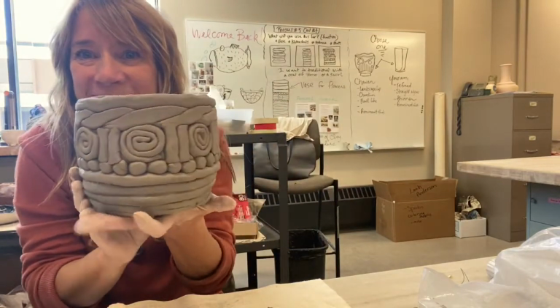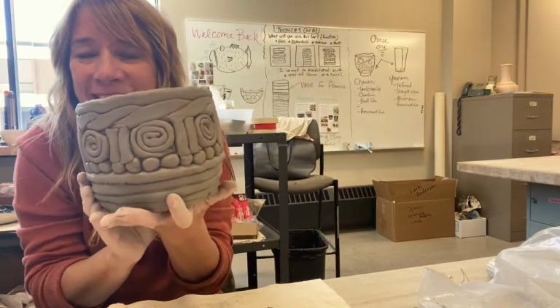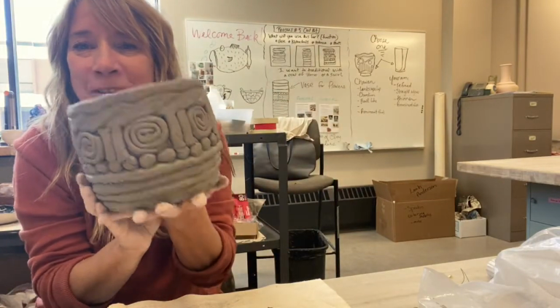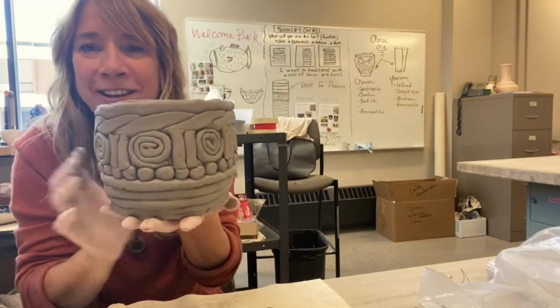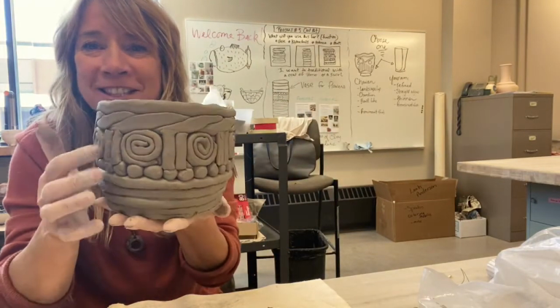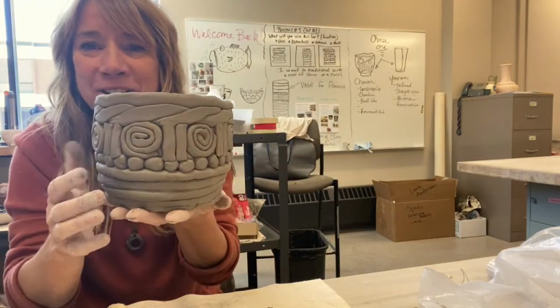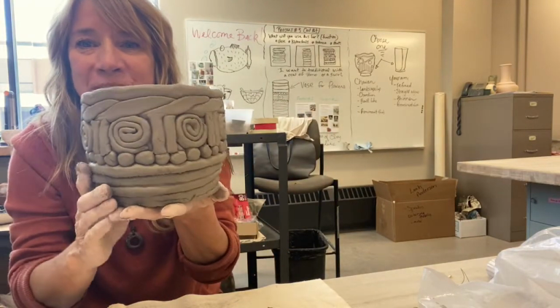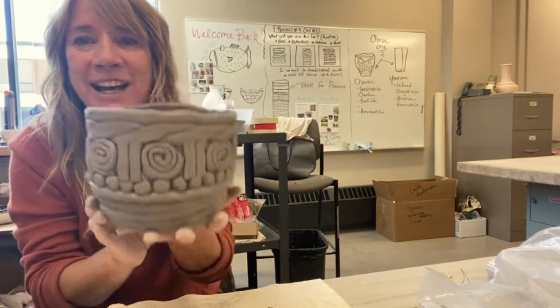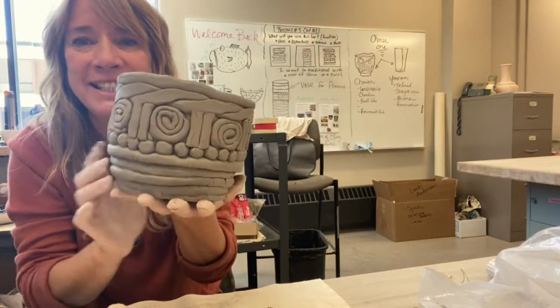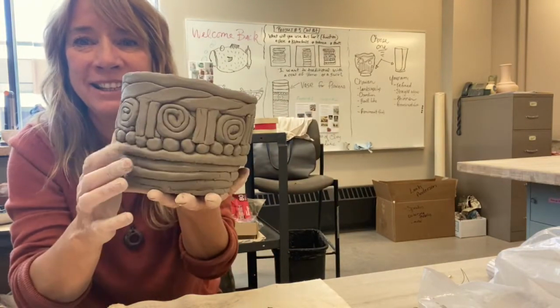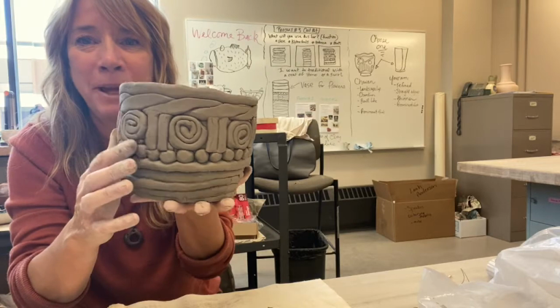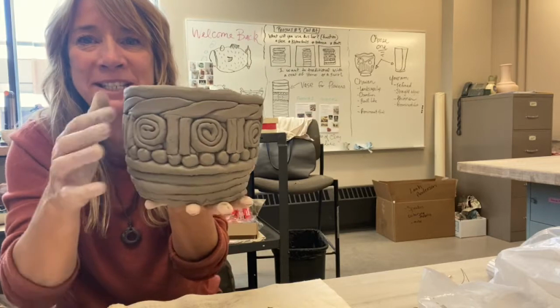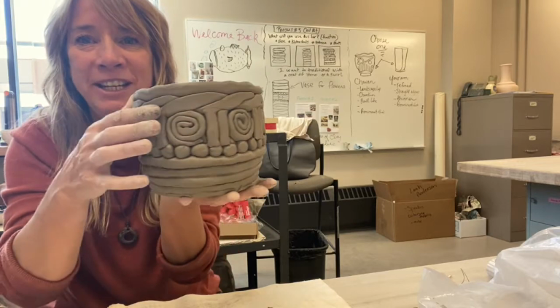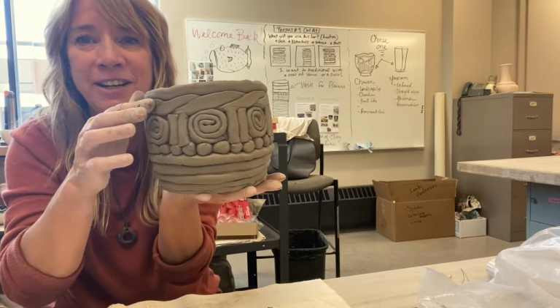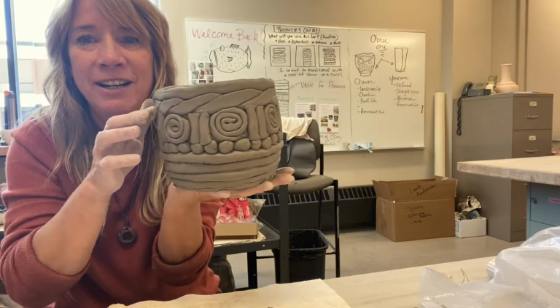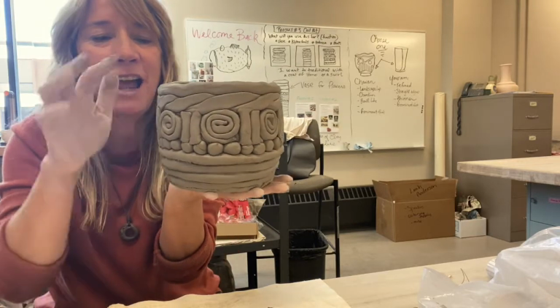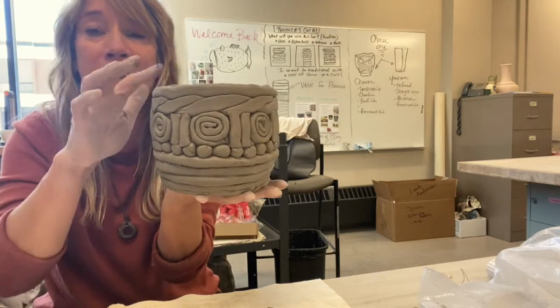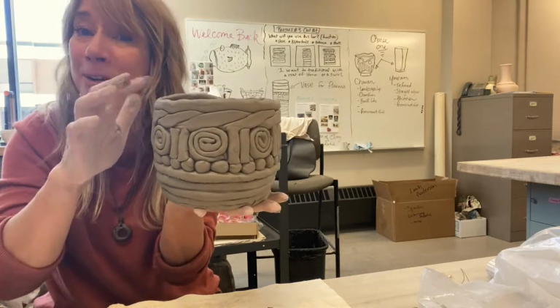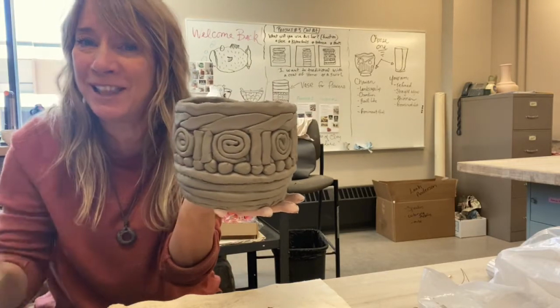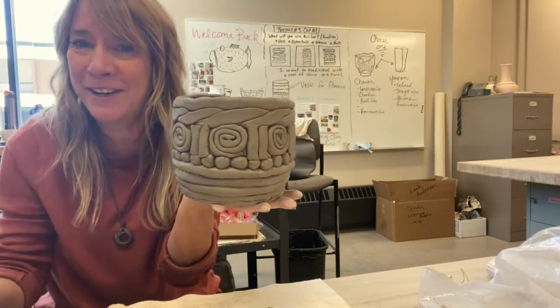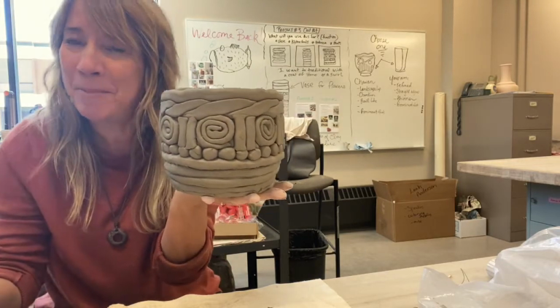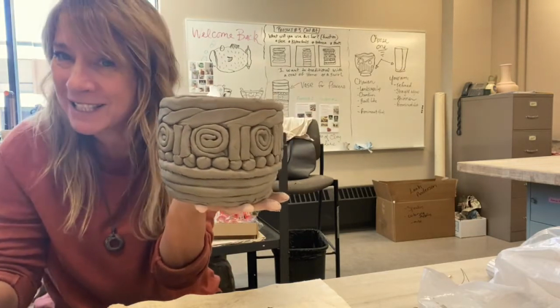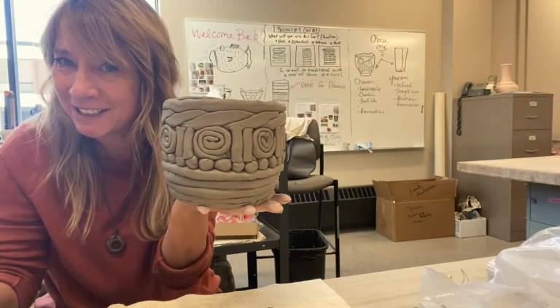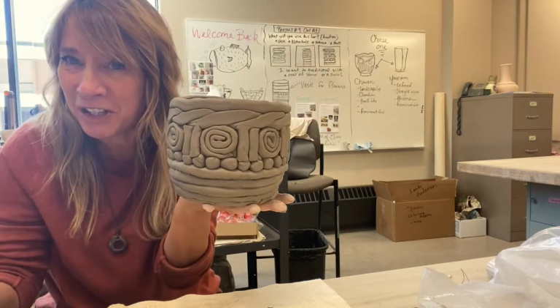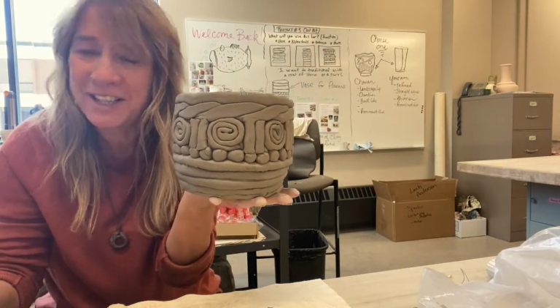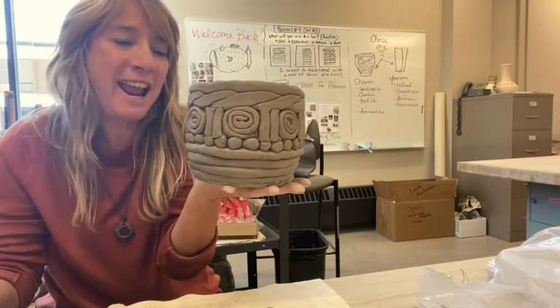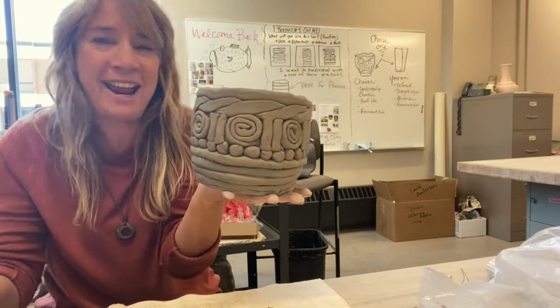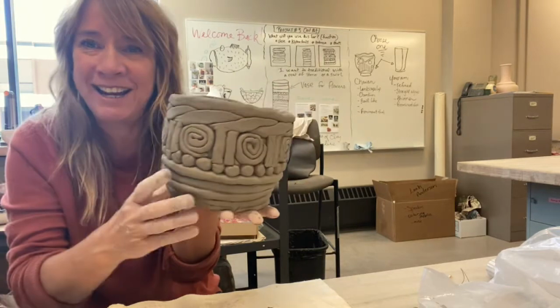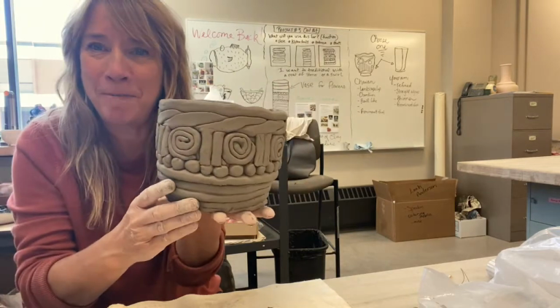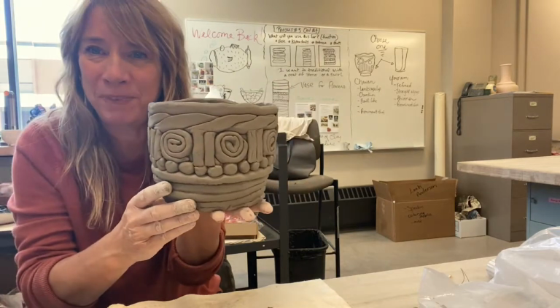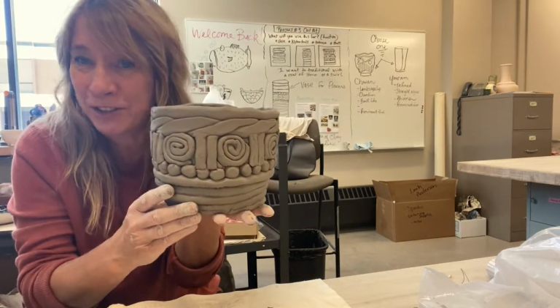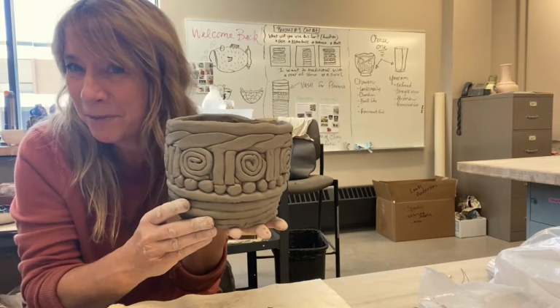I like the pattern of the swirls with the lines and the little pebbles here. I'm going to keep going though — I'm going to make this a little taller, and I'll show you when I'm done.